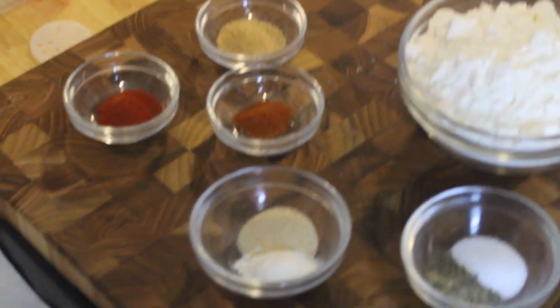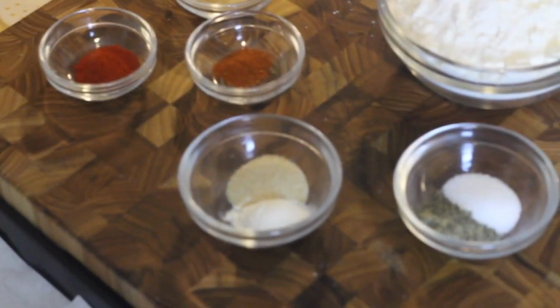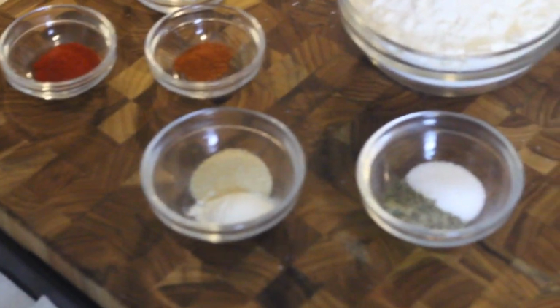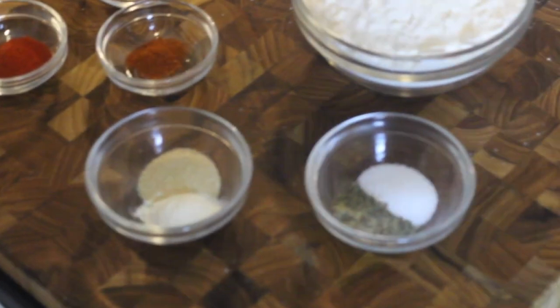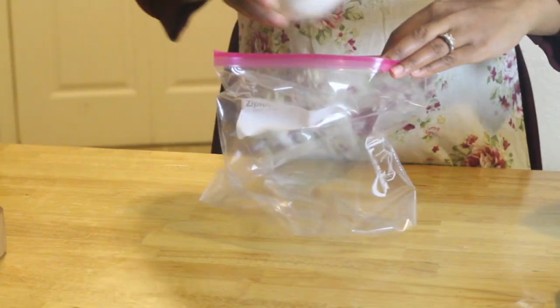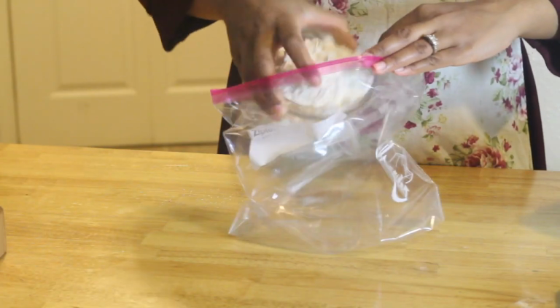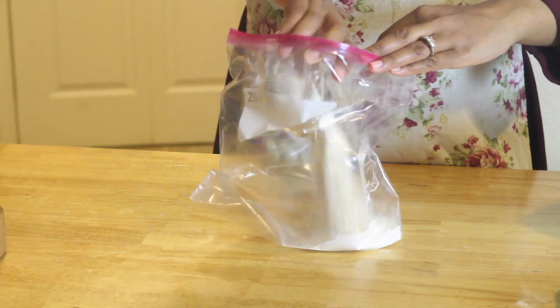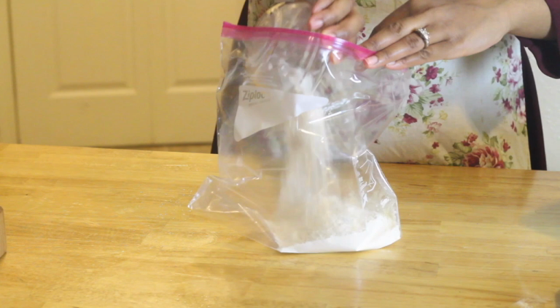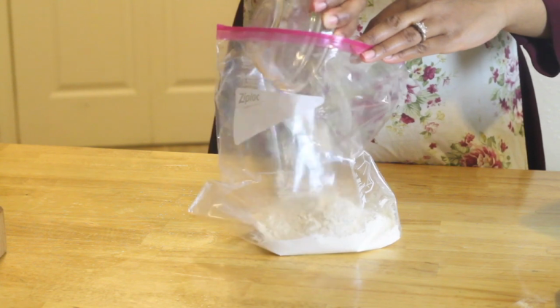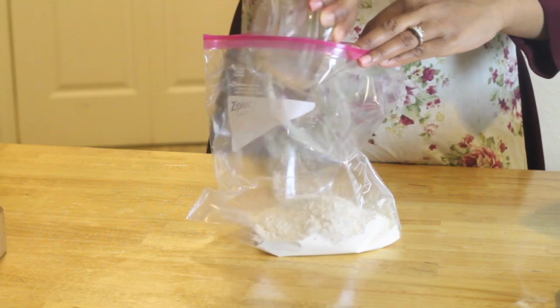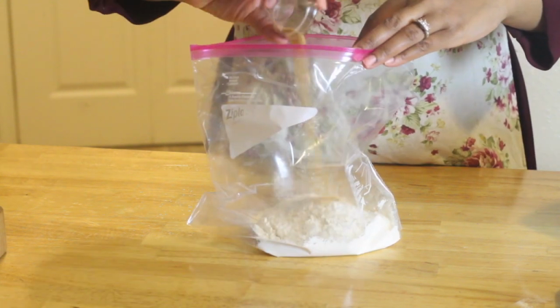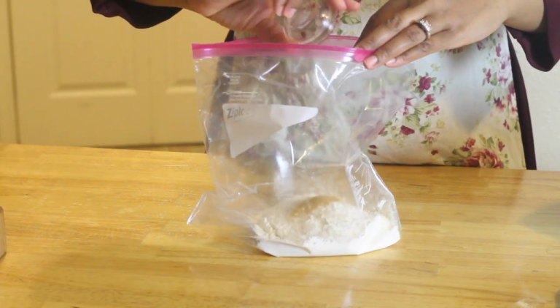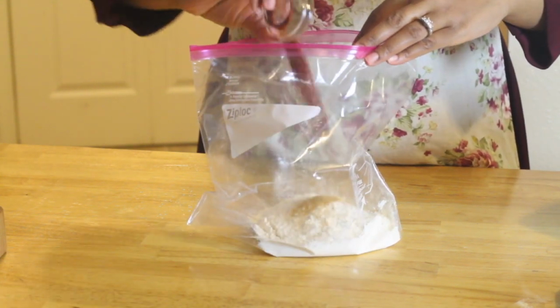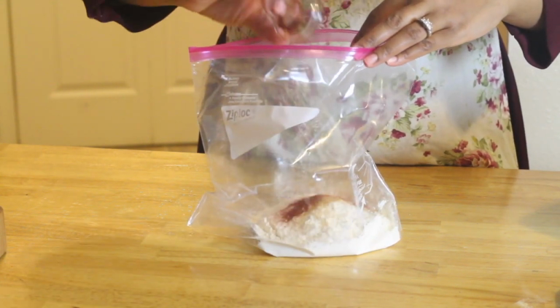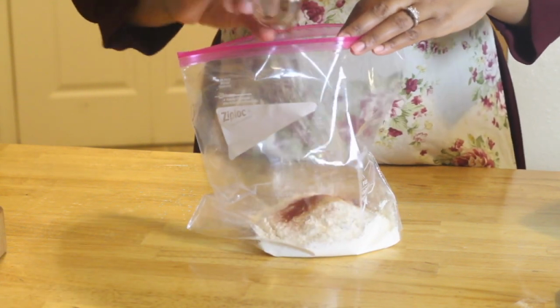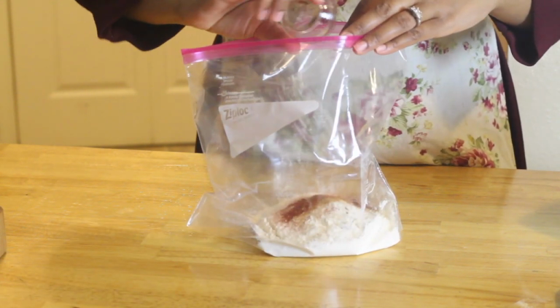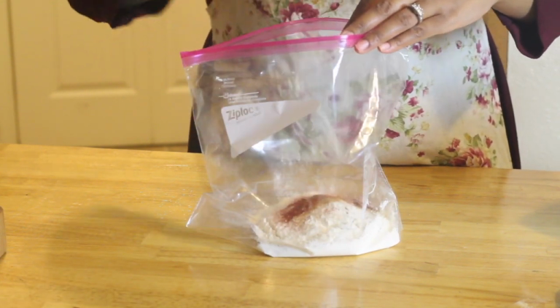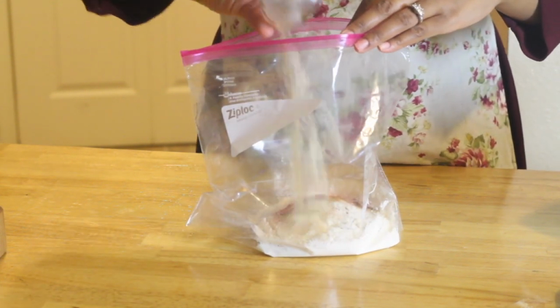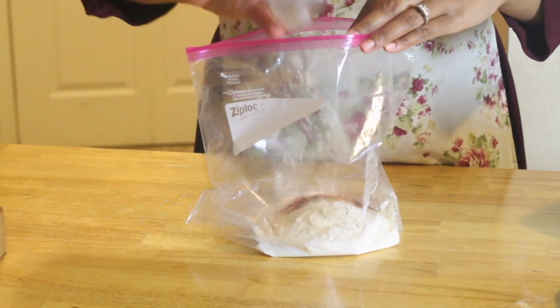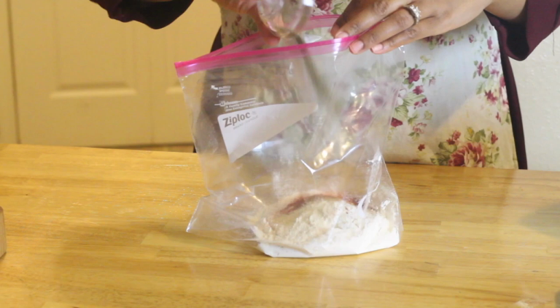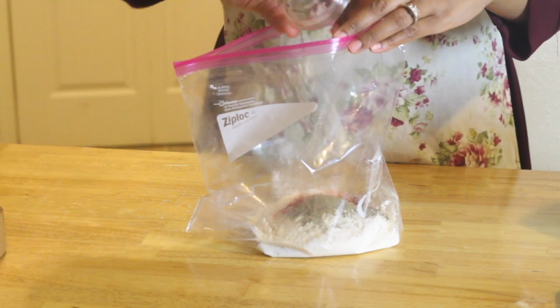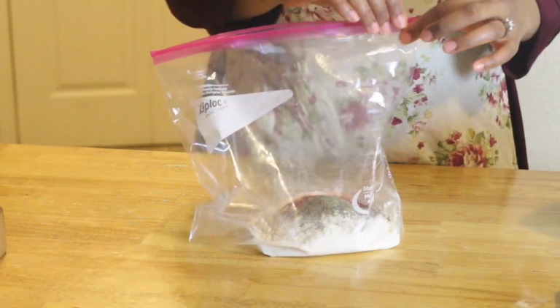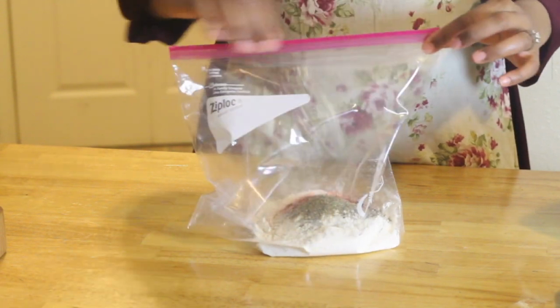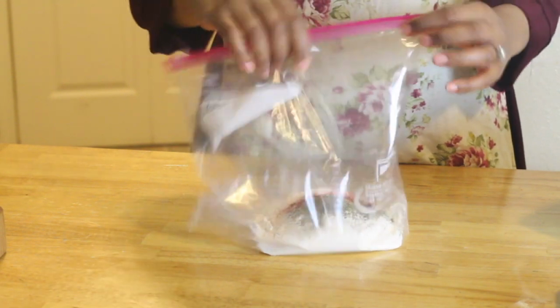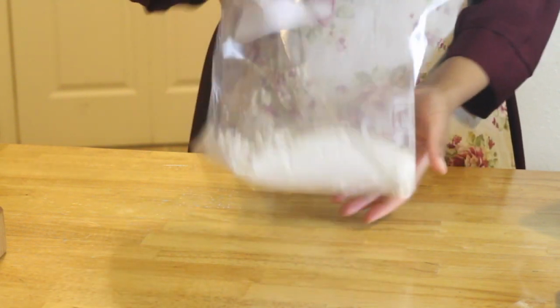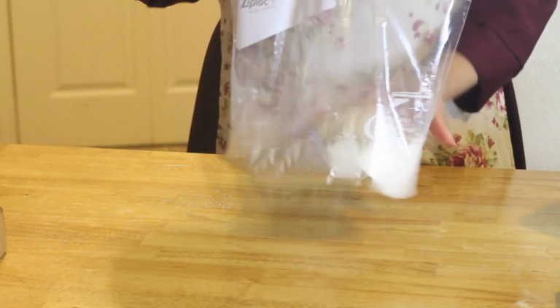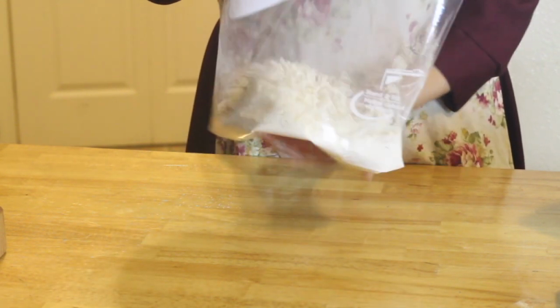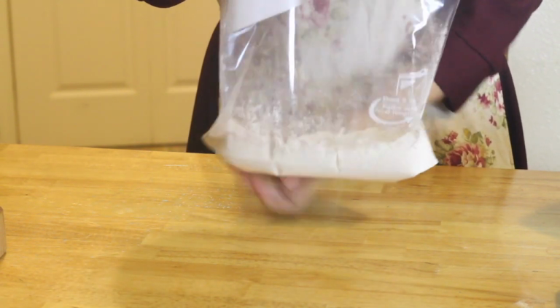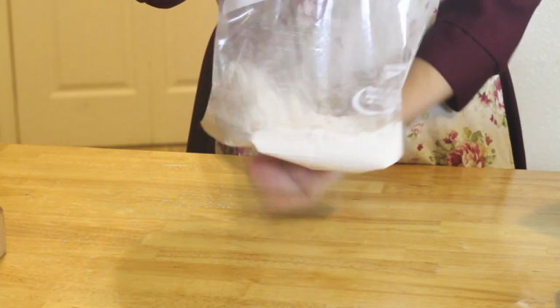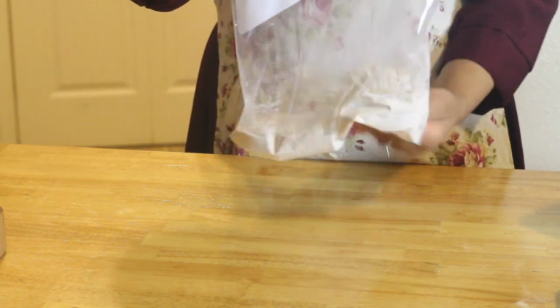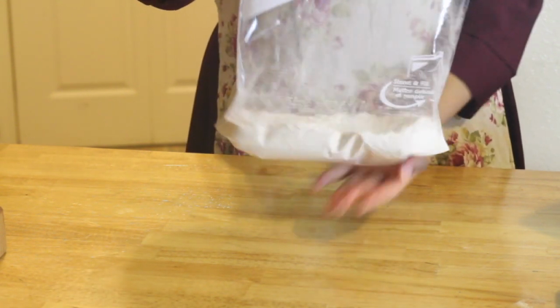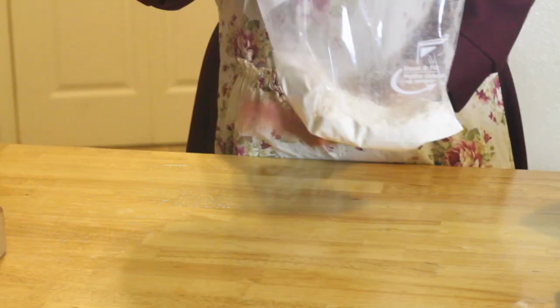In a Ziploc bag, I'm just going to dump in the flour, cayenne, paprika, onion powder, garlic powder, salt and pepper, whatever I'm using. You can pretty much use whatever spices you have. This is just what I like to use on mine.